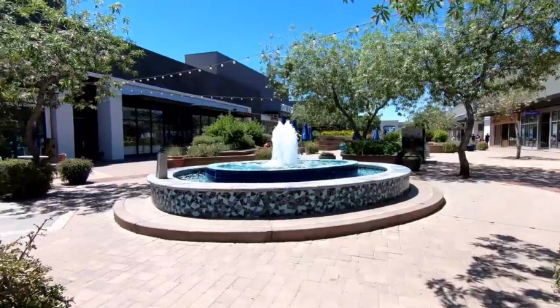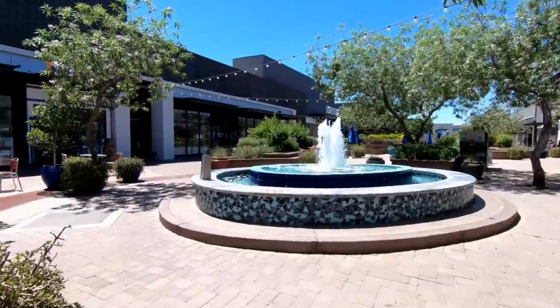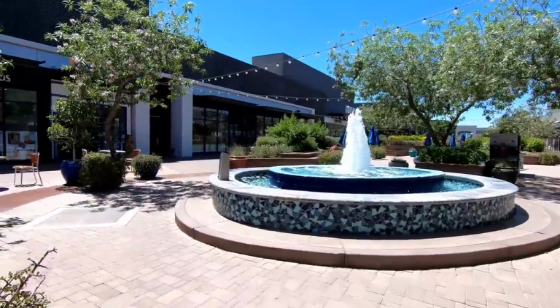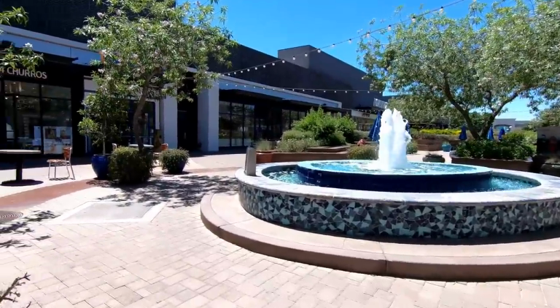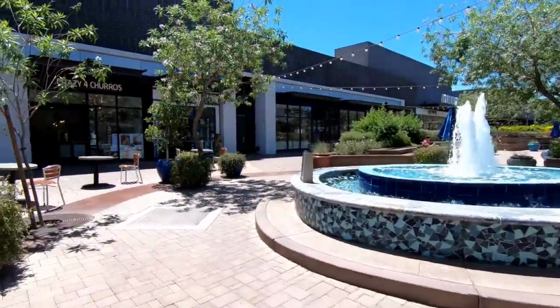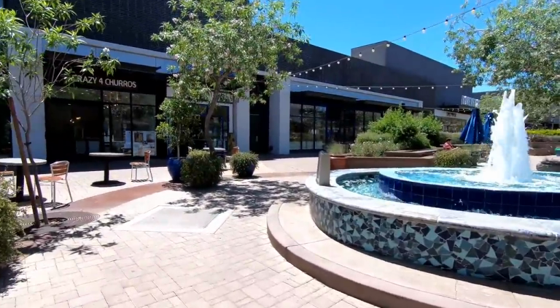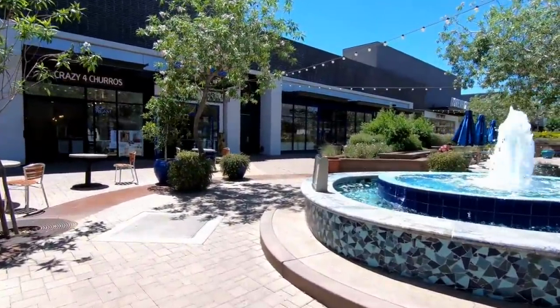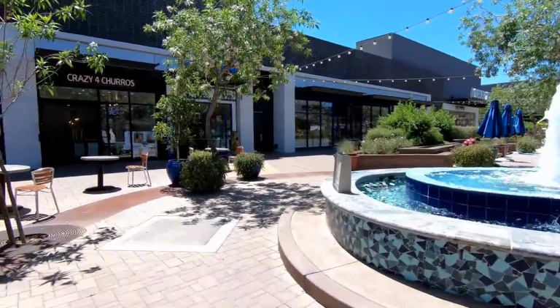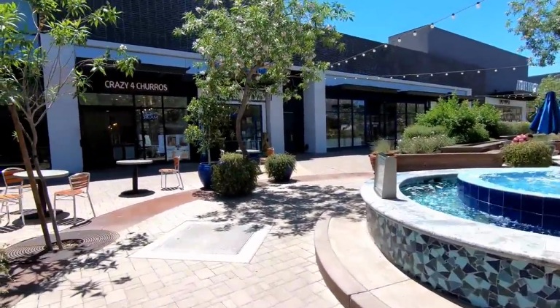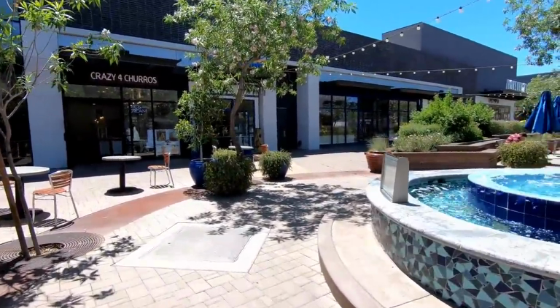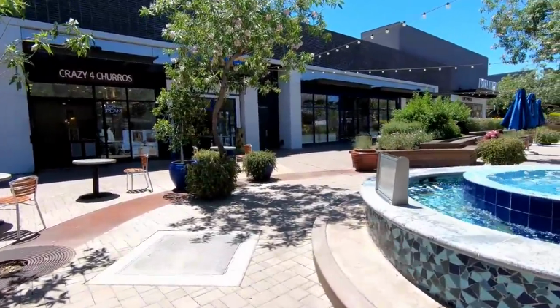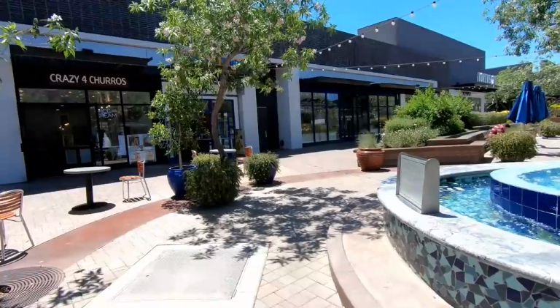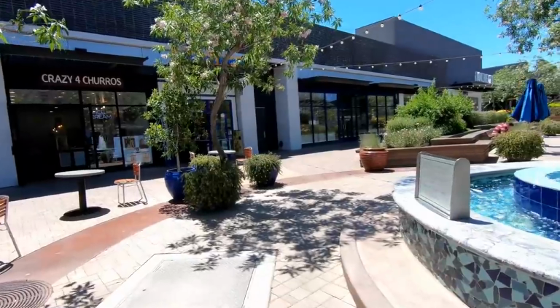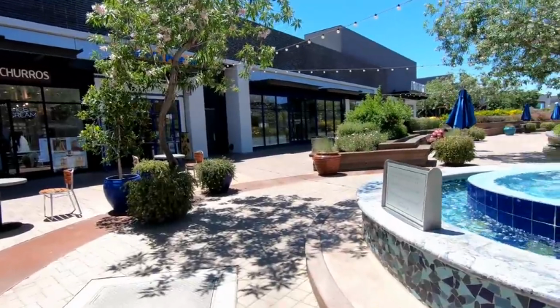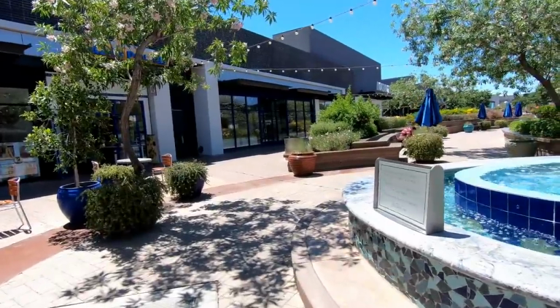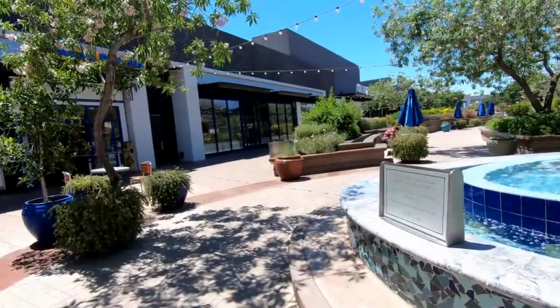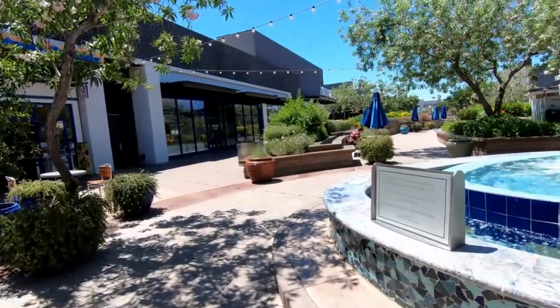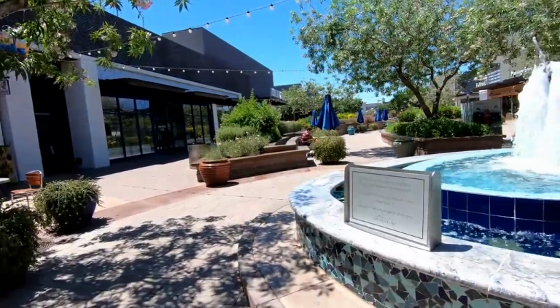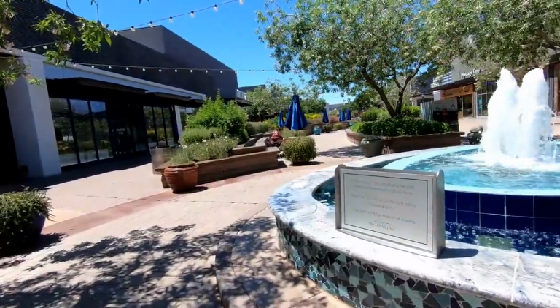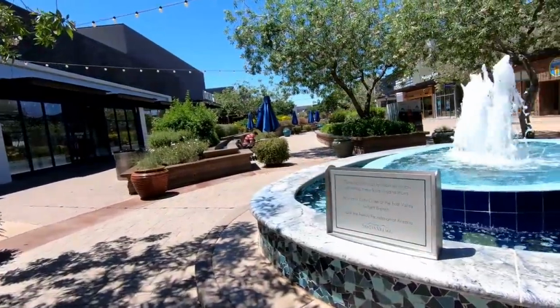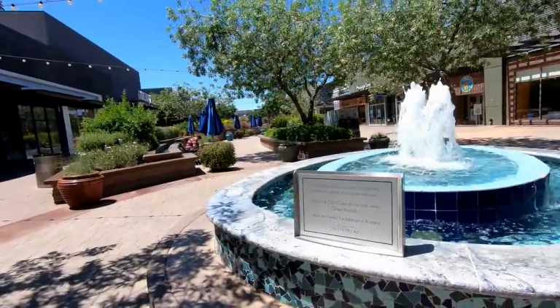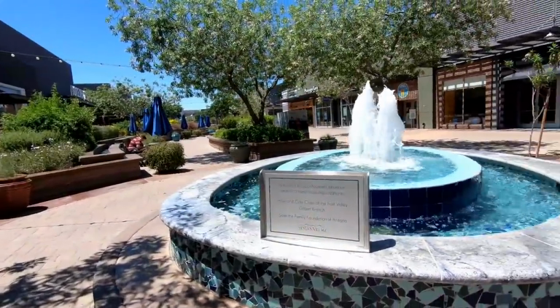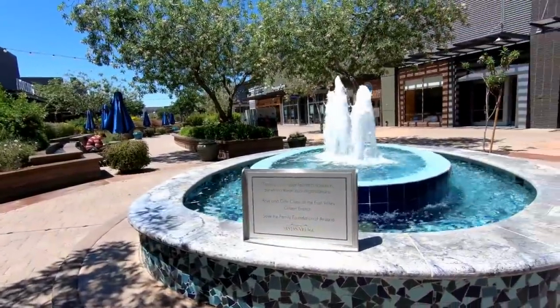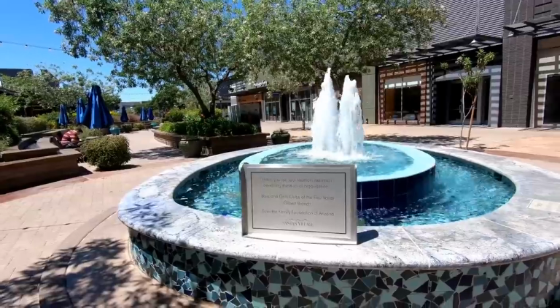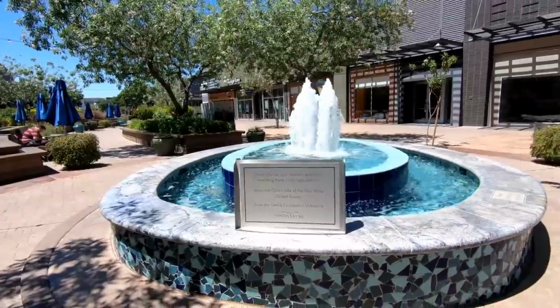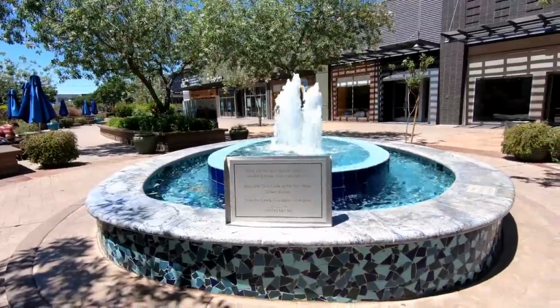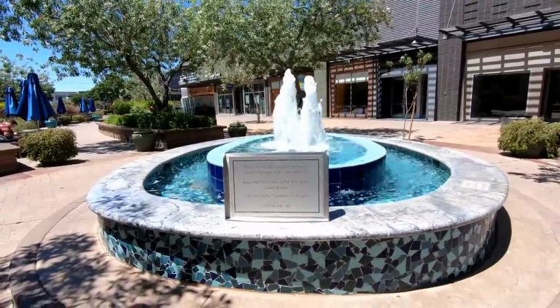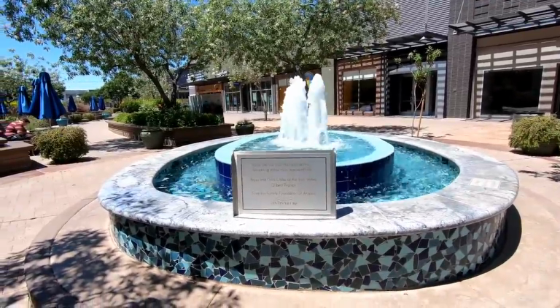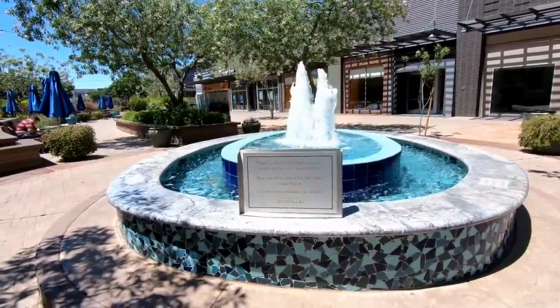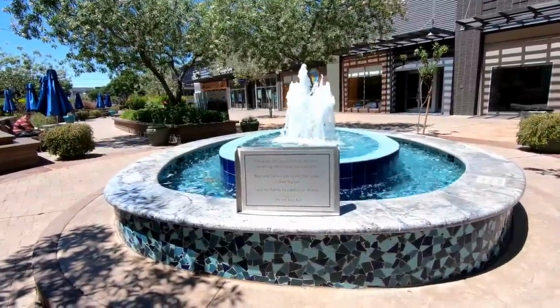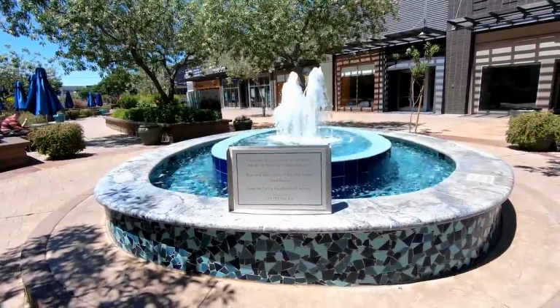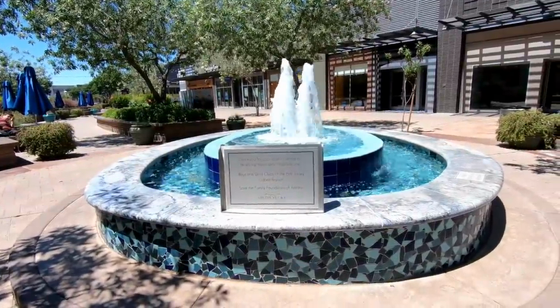Santan Village has around 1.2 million square feet of gross leasable space, and there's actually room here and potential plans to expand that to as much as 3 million square feet. It's possible all that extra space might not be necessary now though.